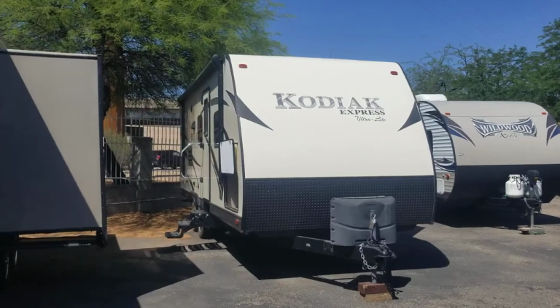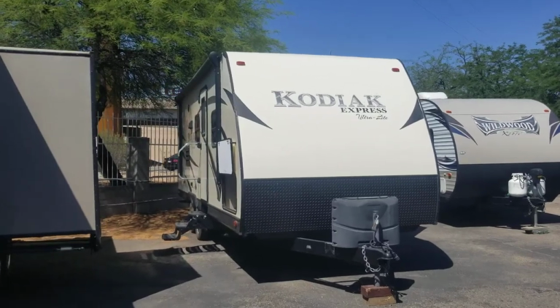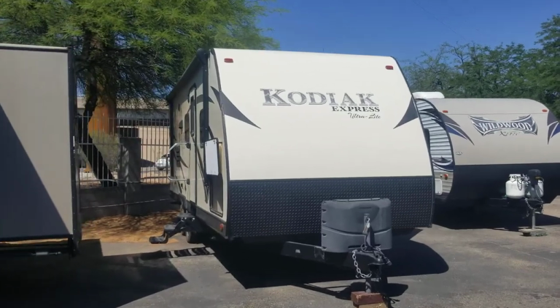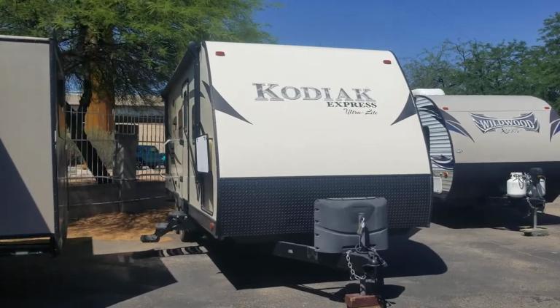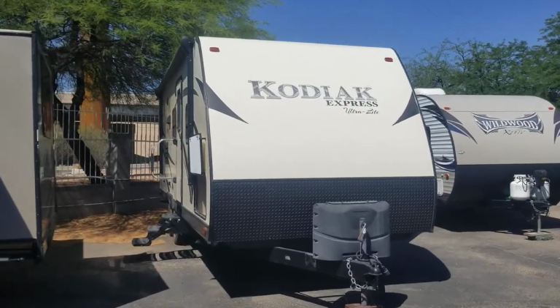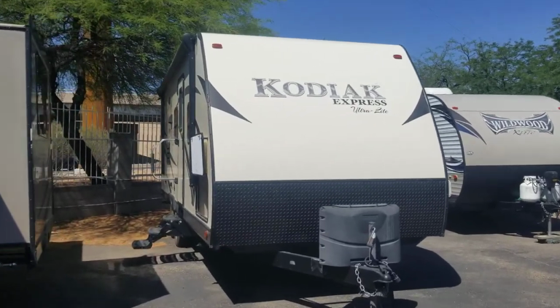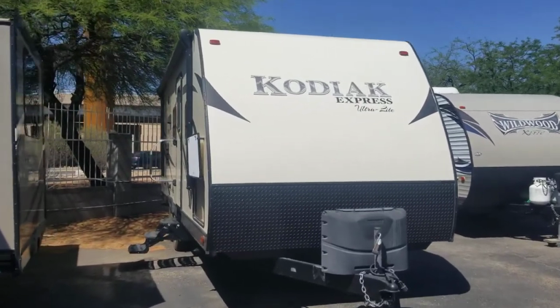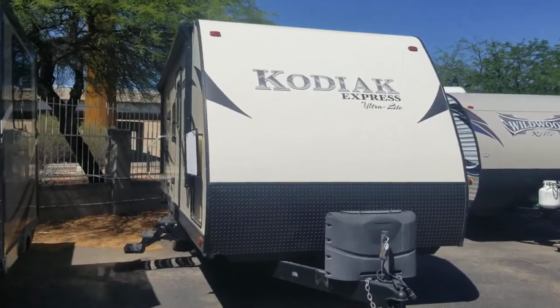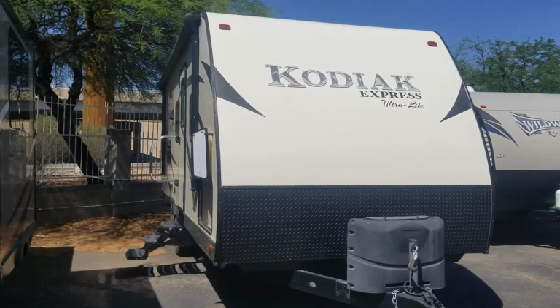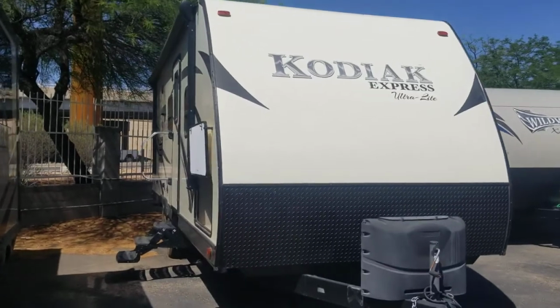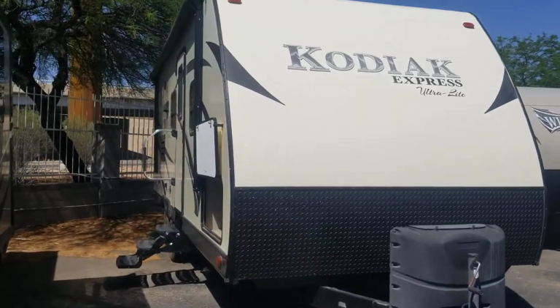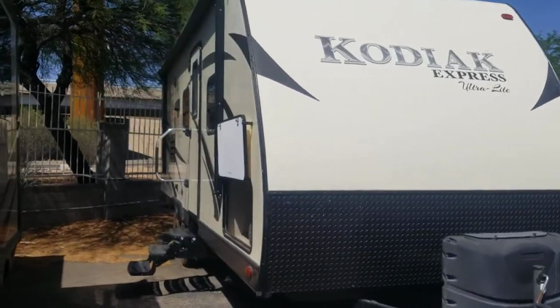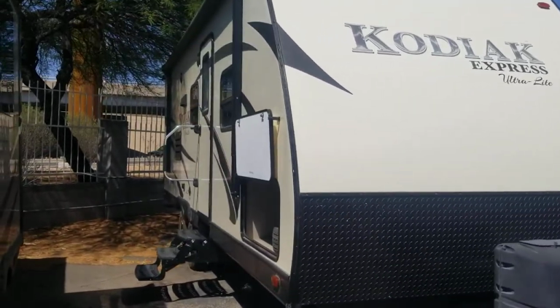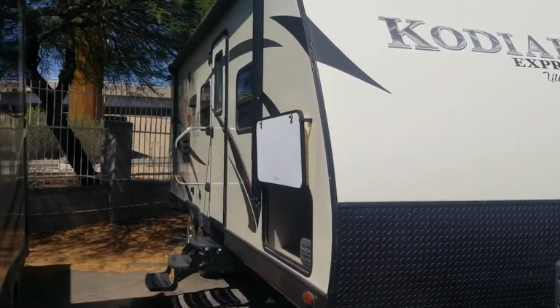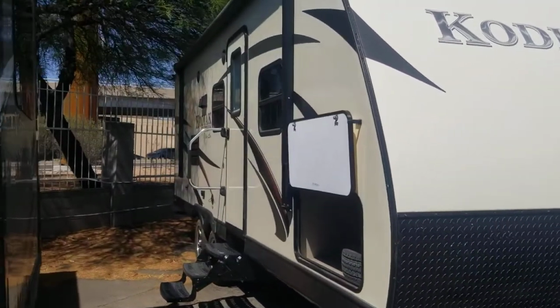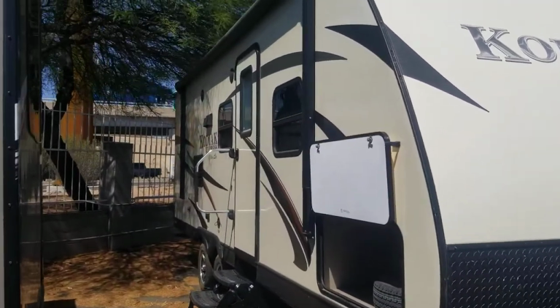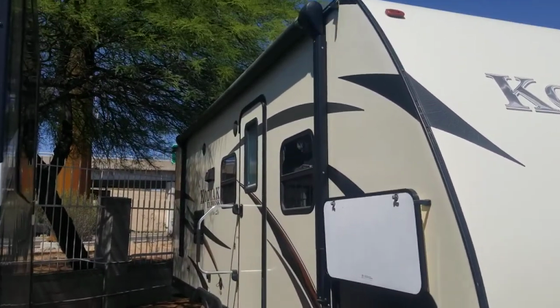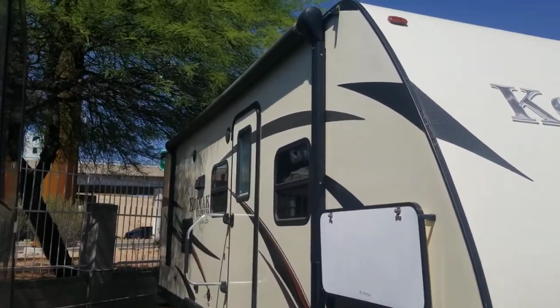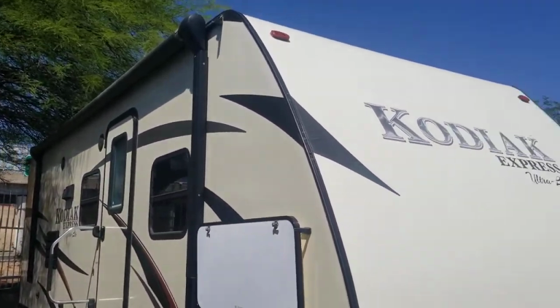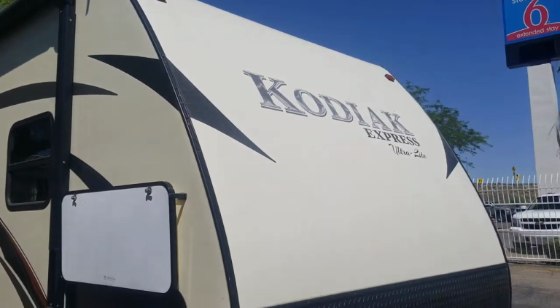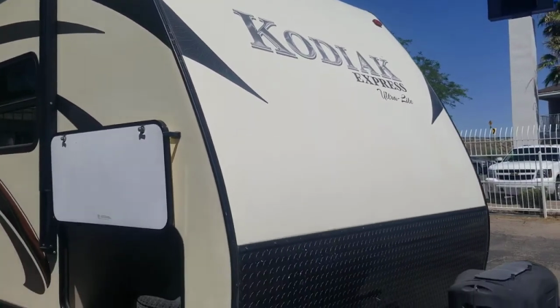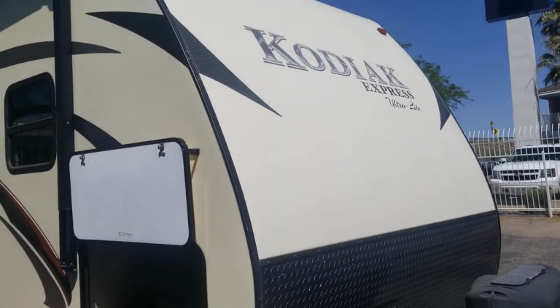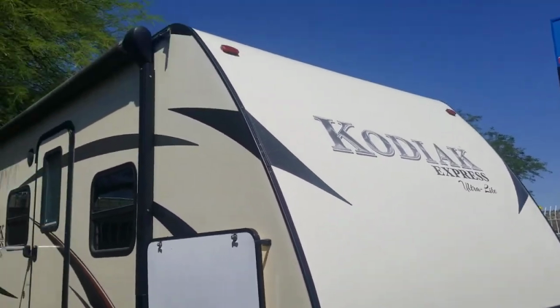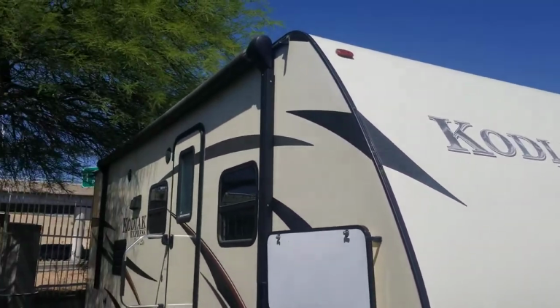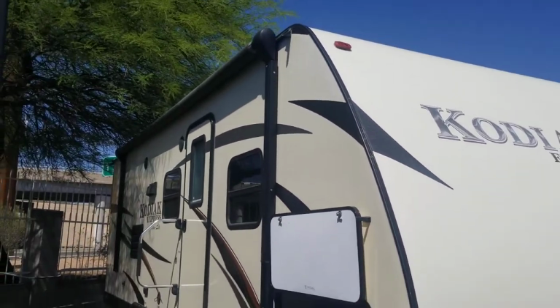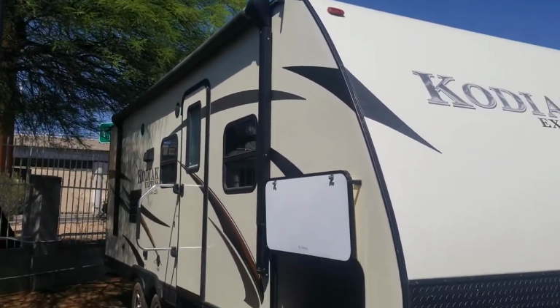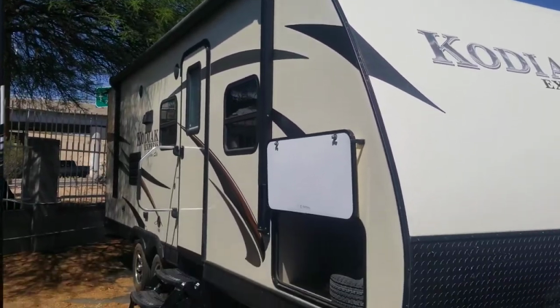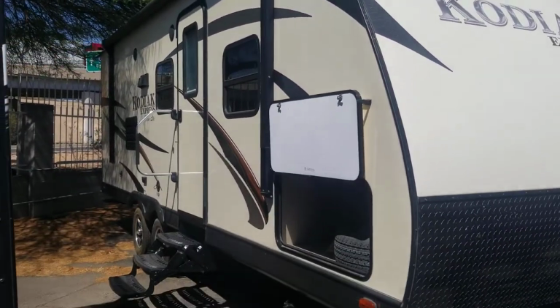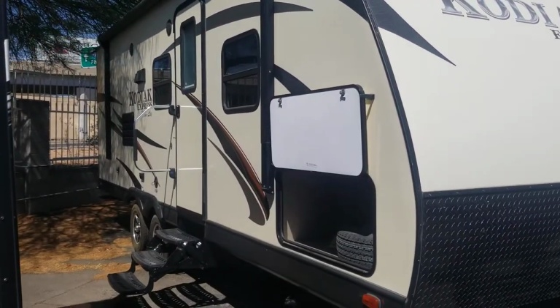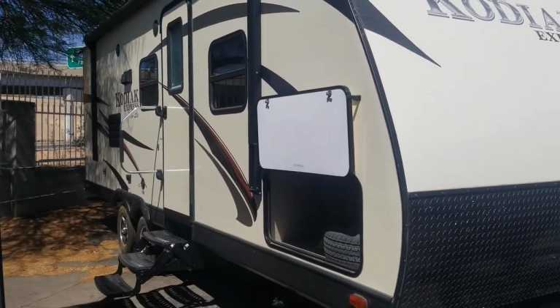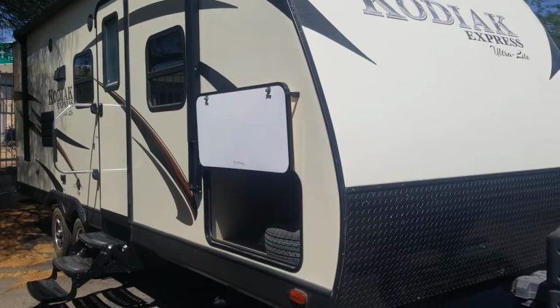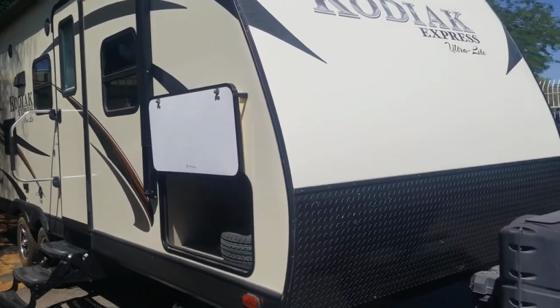Here's another quick walkthrough on our 2016 Dutchman Kodiak. This is a 24BHSL model, a bunkhouse slide room model. I'm going to go through the whole exterior, look at all the compartments, and then jump inside and see what it has to offer.